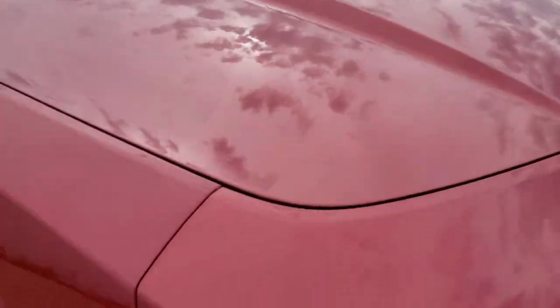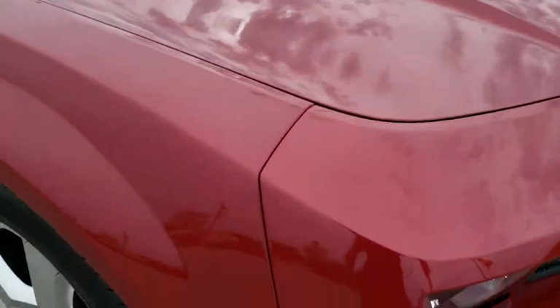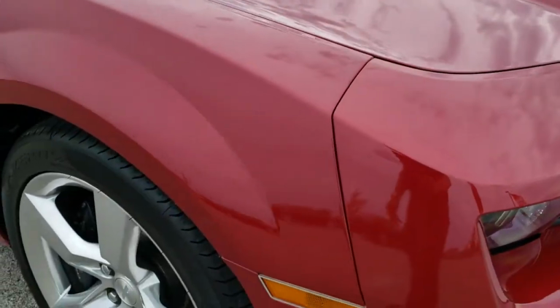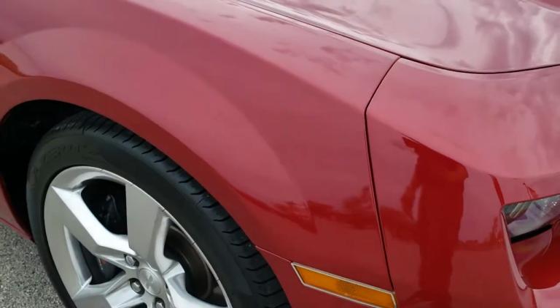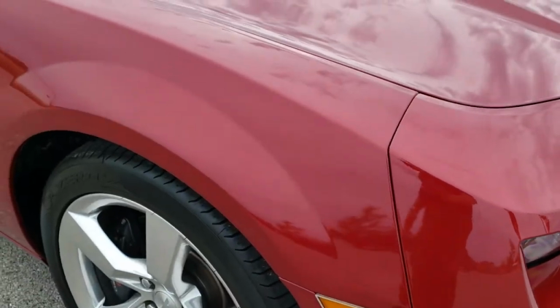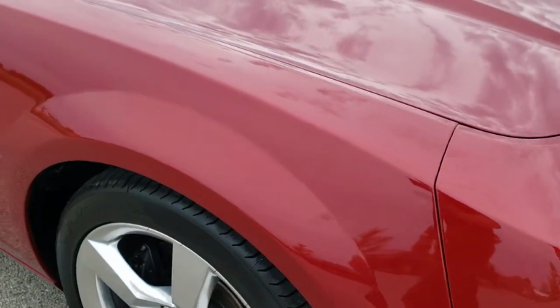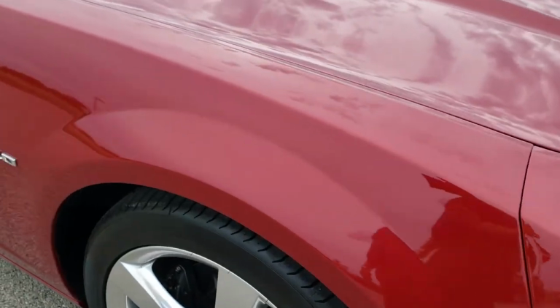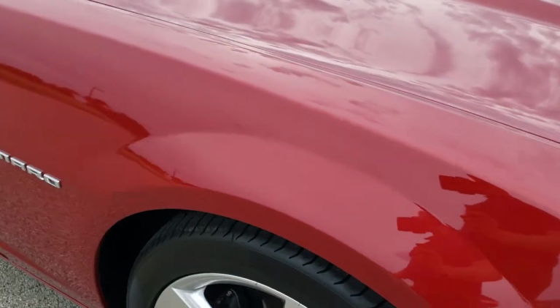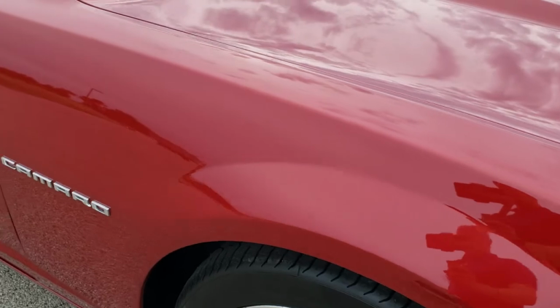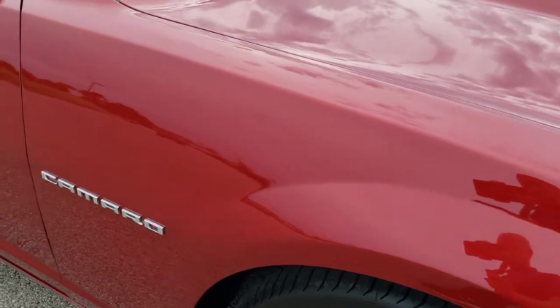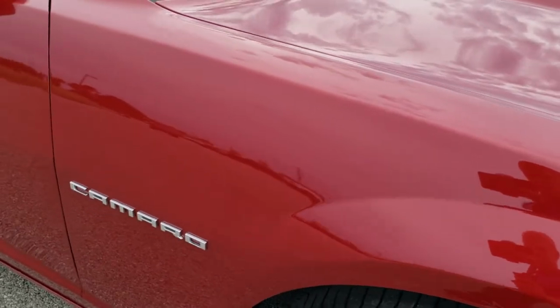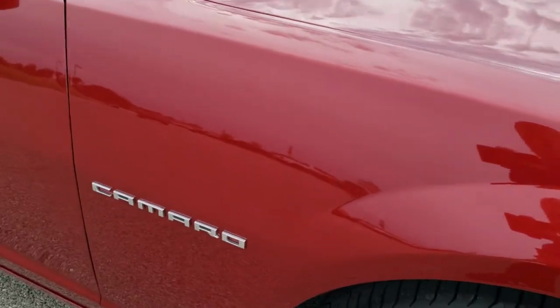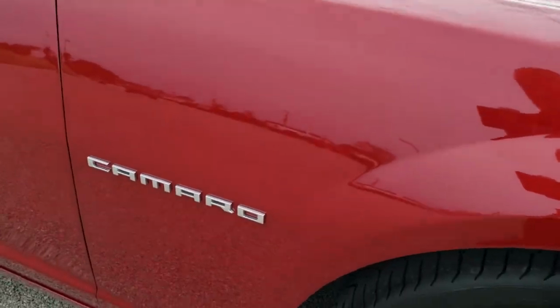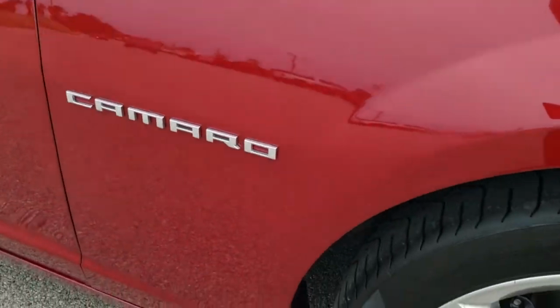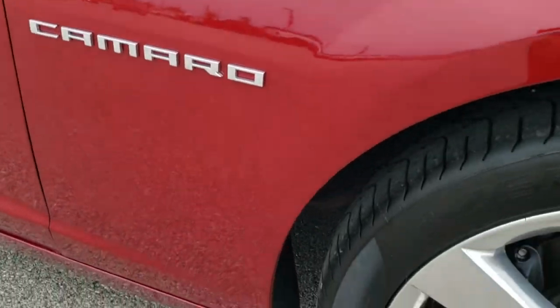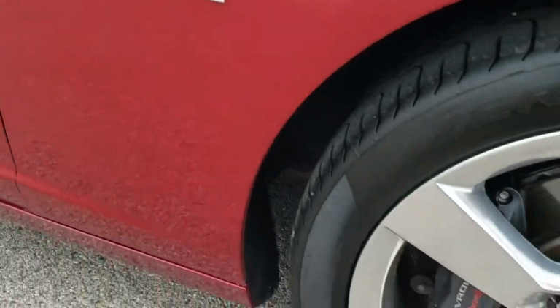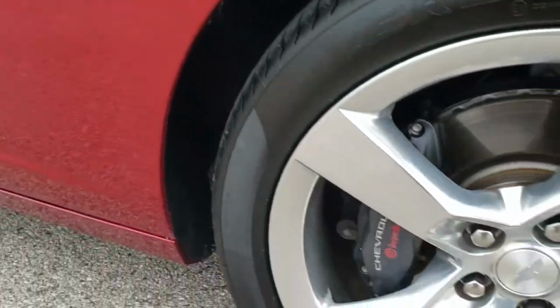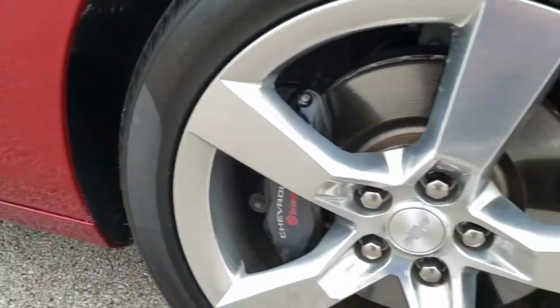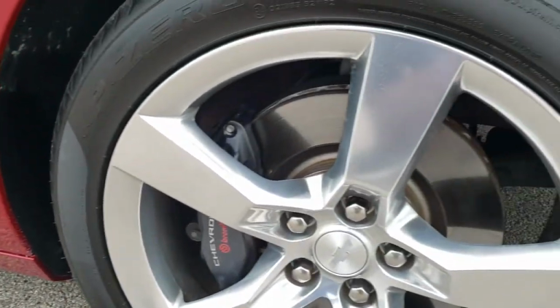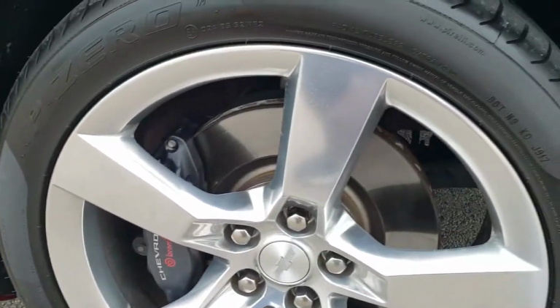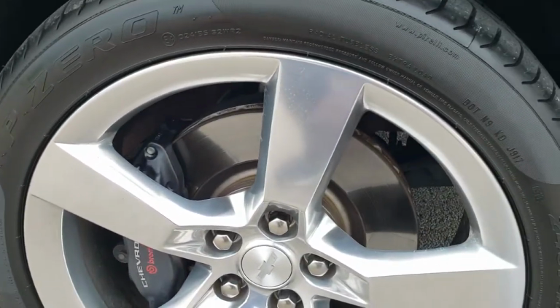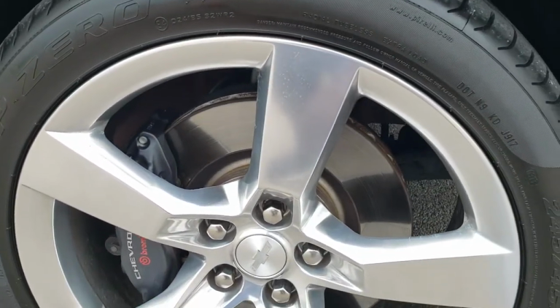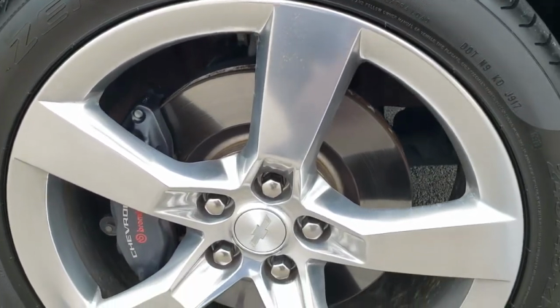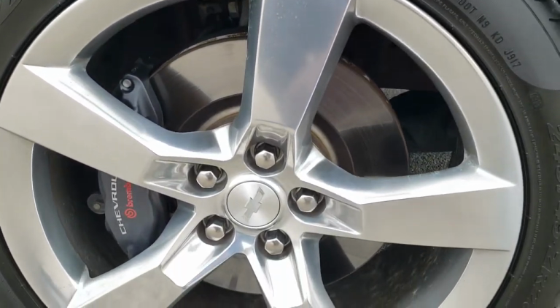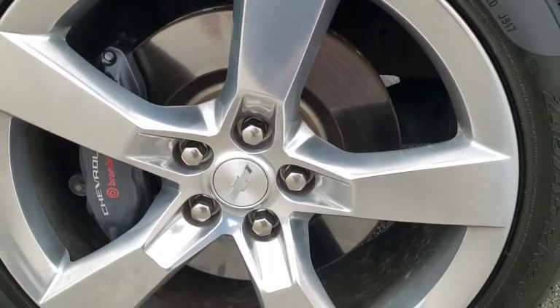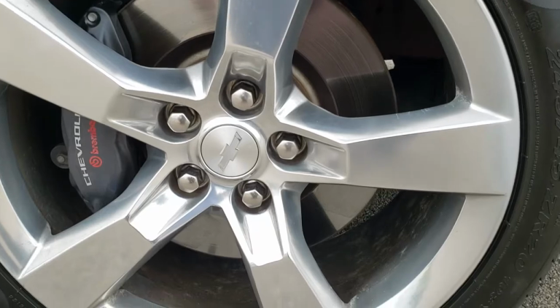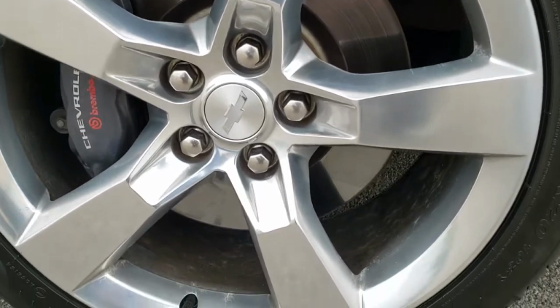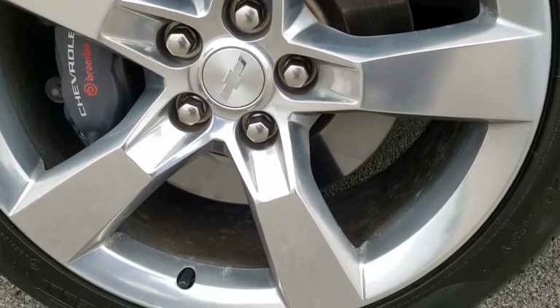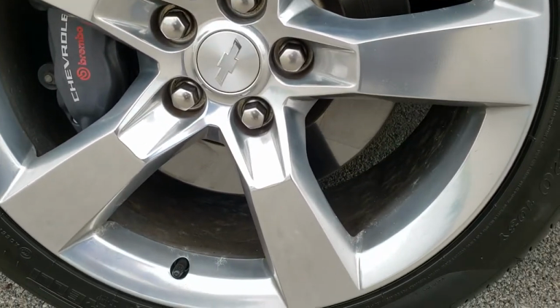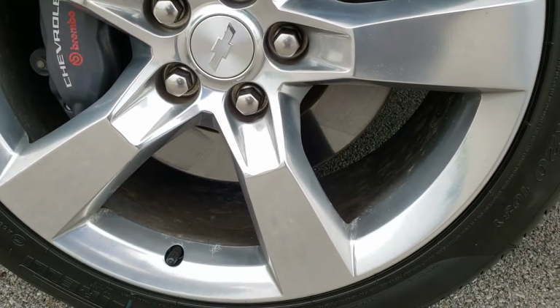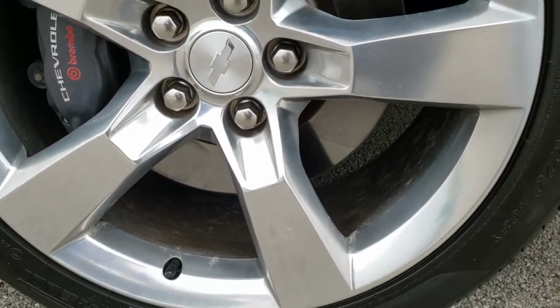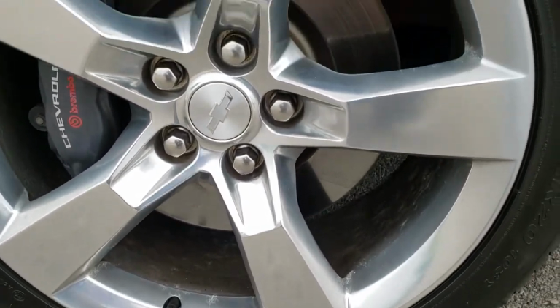The passenger side front fender is in great shape — didn't see any dents or dings in there. And the passenger side rim is in nice condition as well.